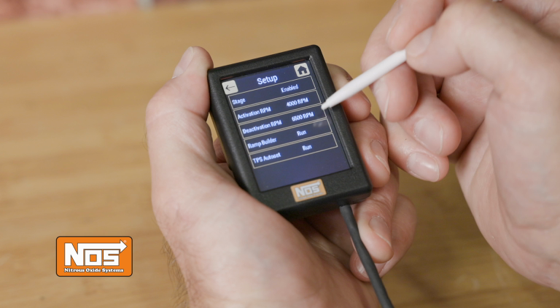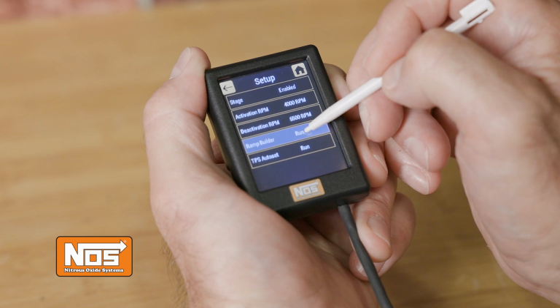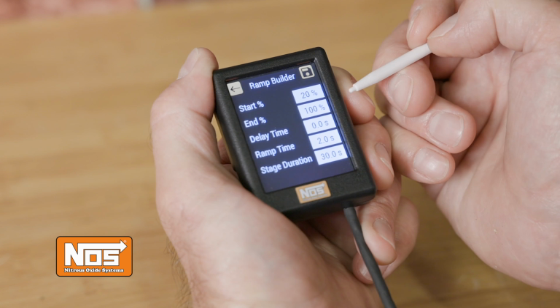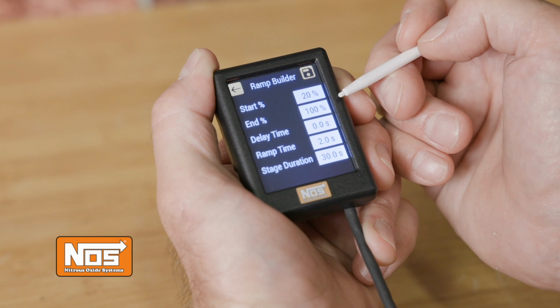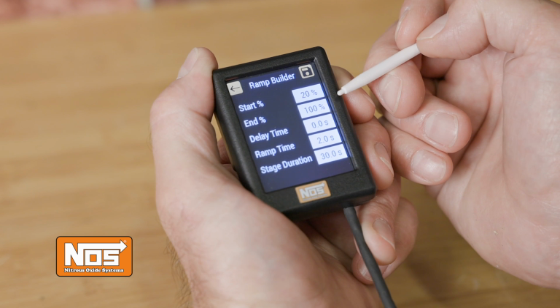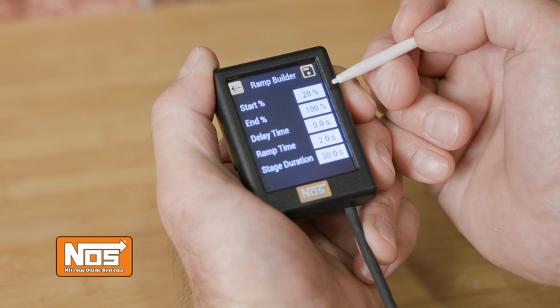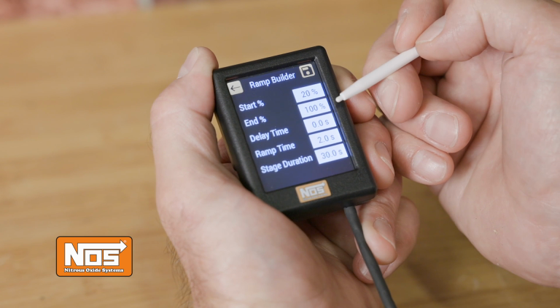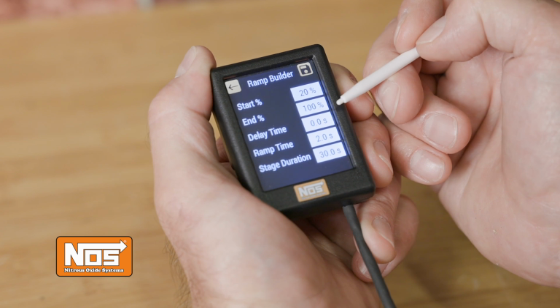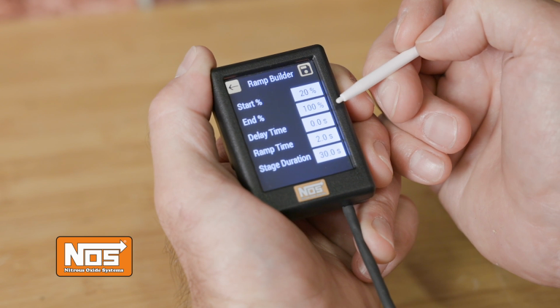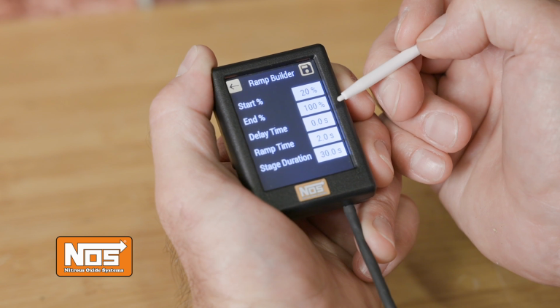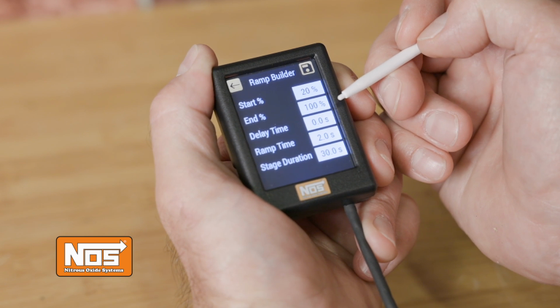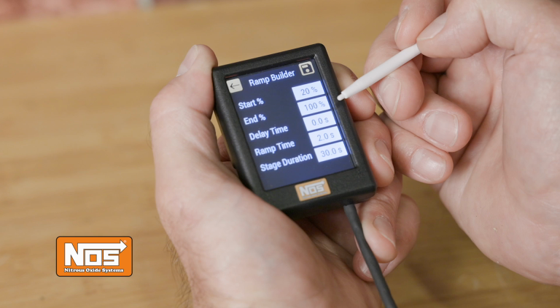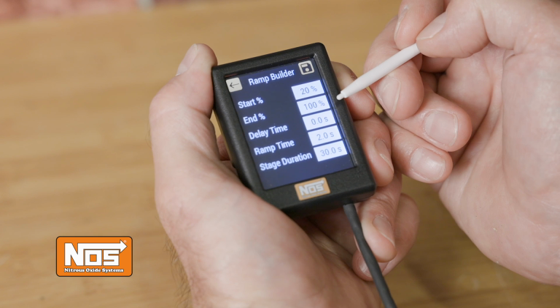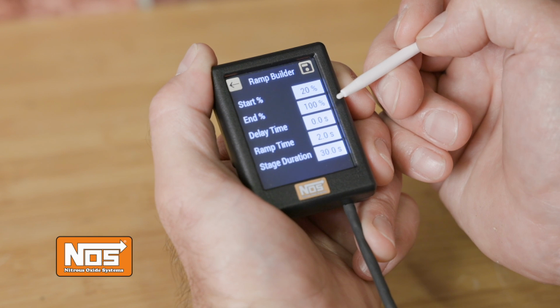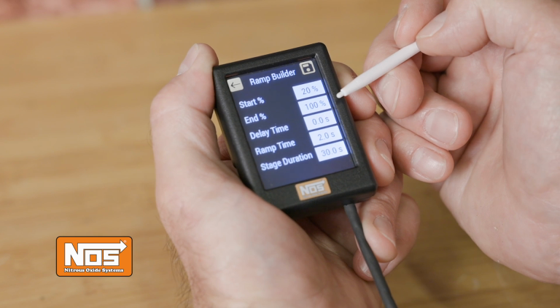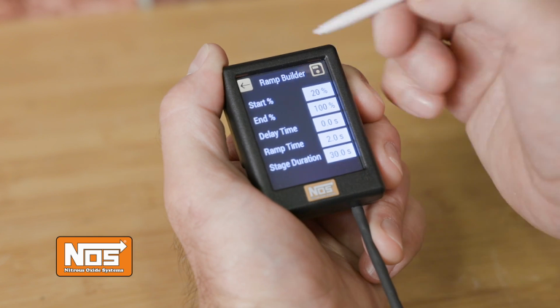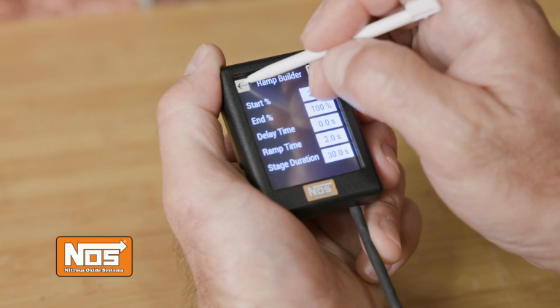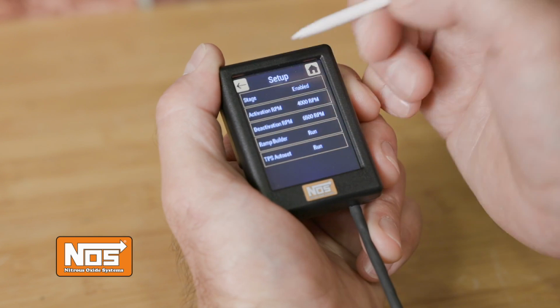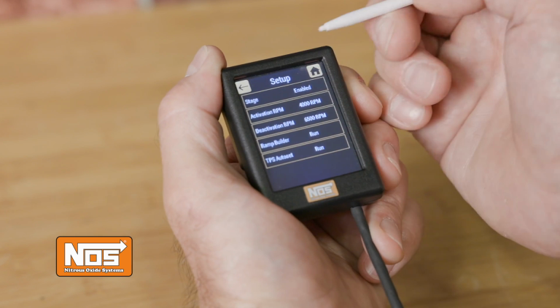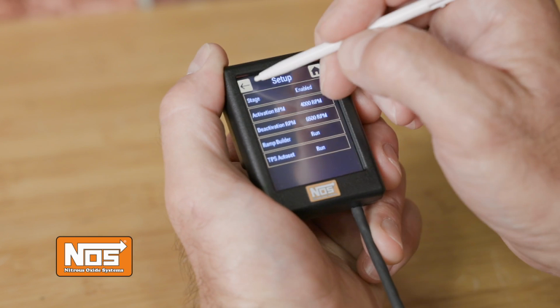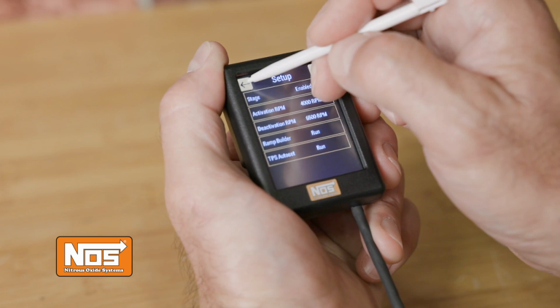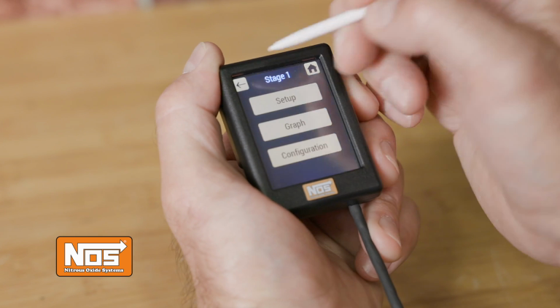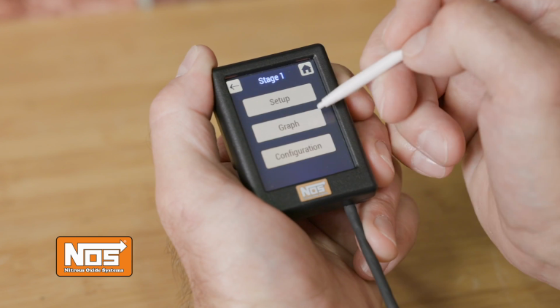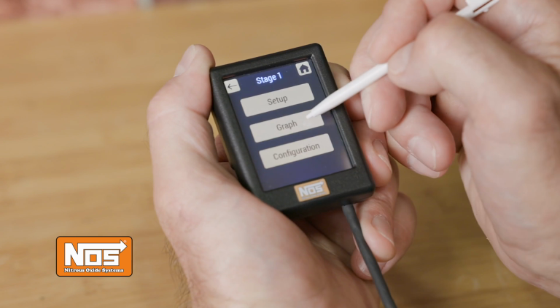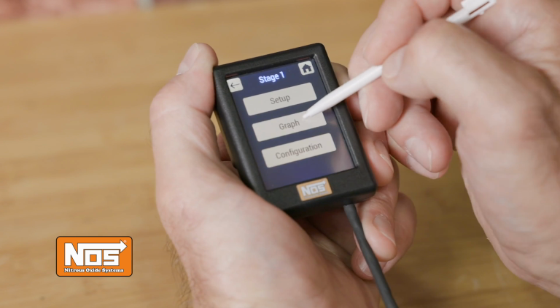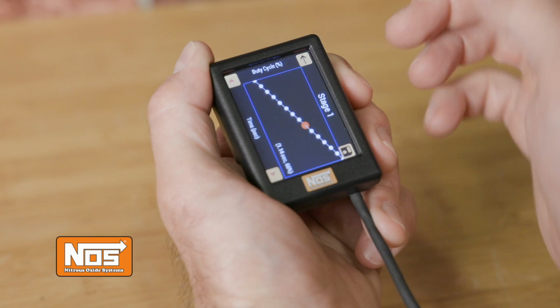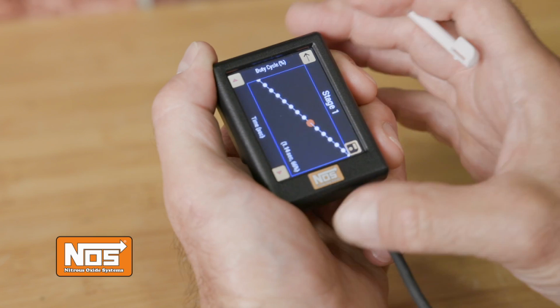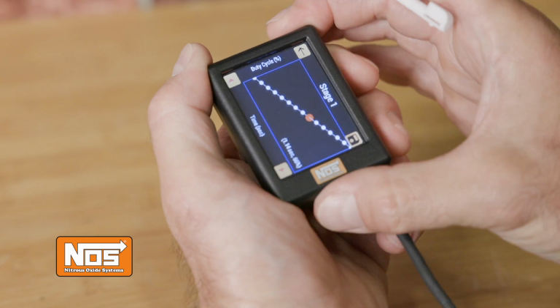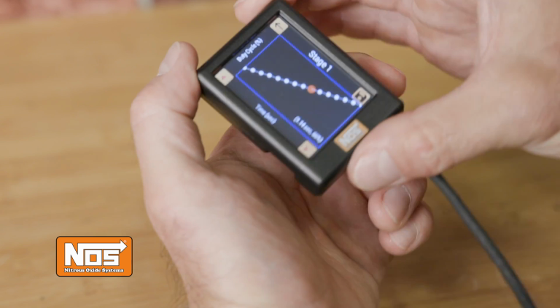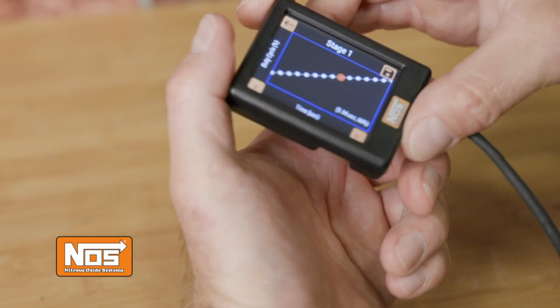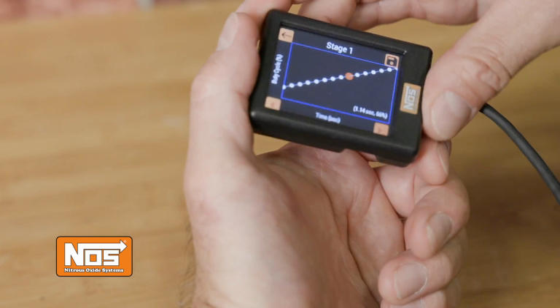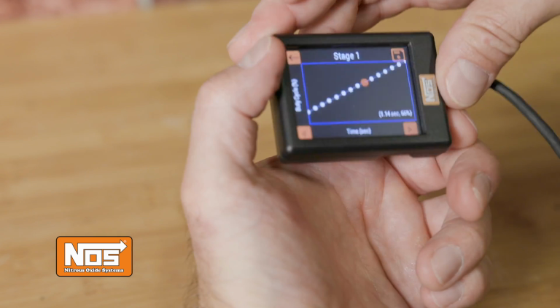The new ramp builder app allows you to configure the stage progression ramp with a simple press of the button. This generates a linear curve based on your inputs and displays it in the graph menu.